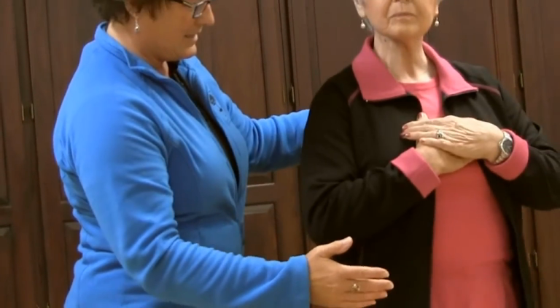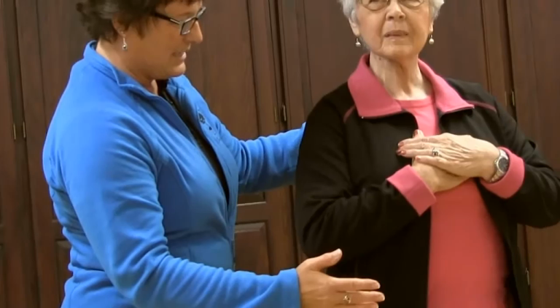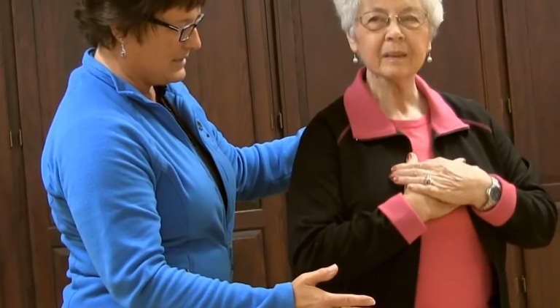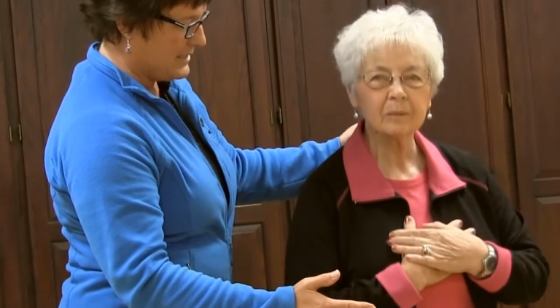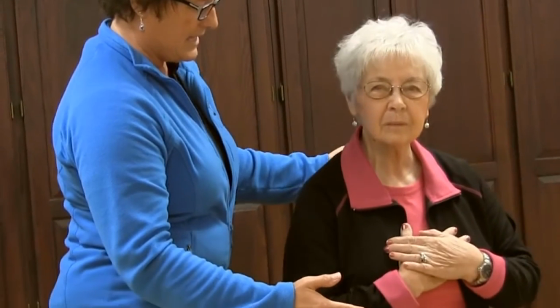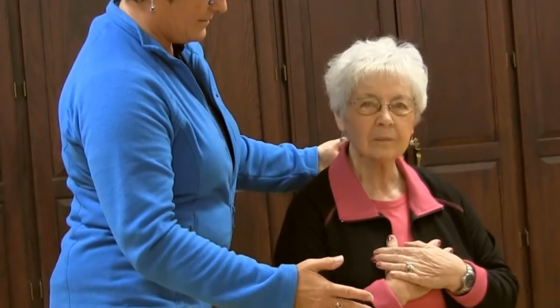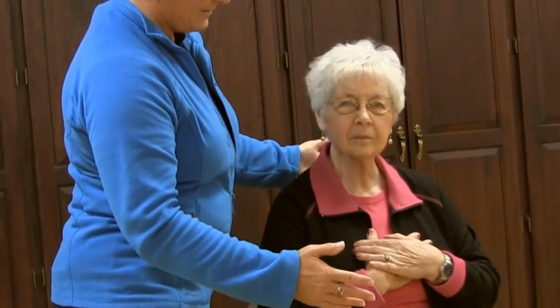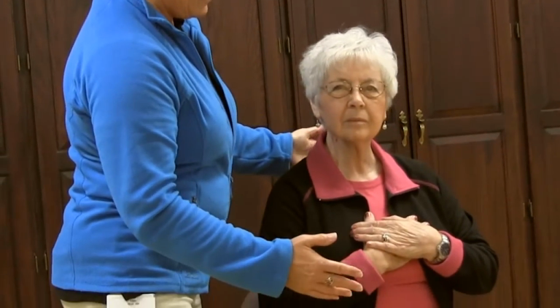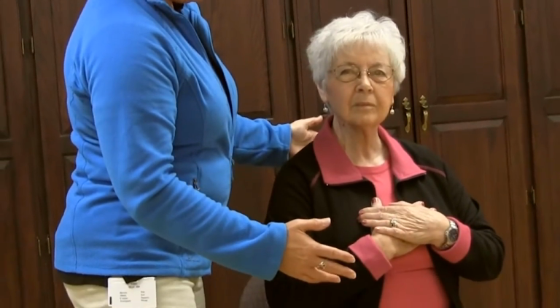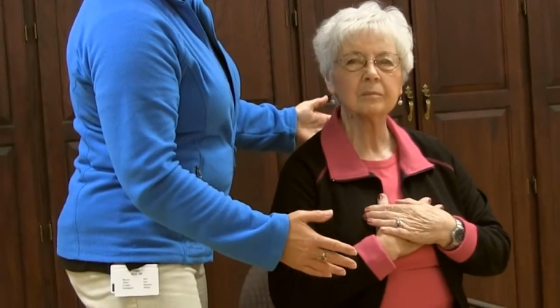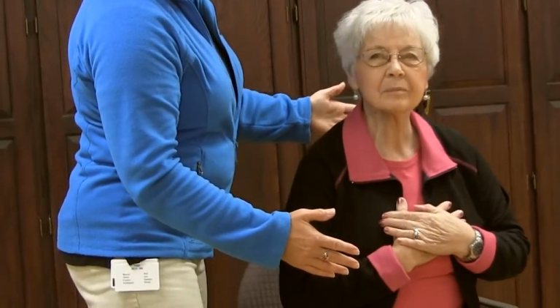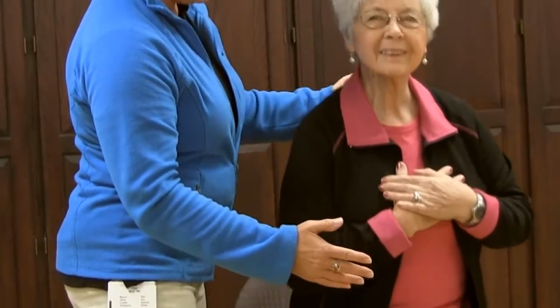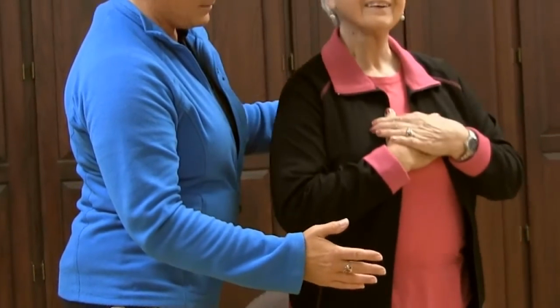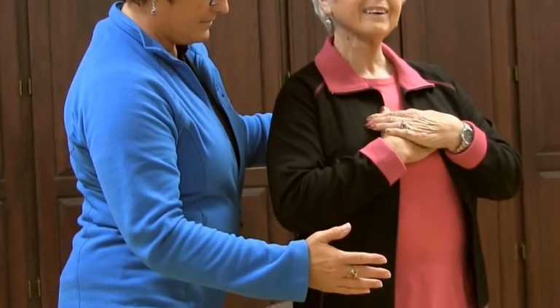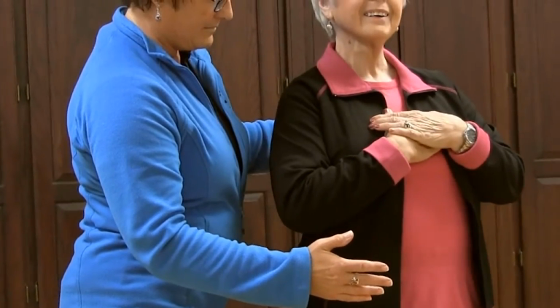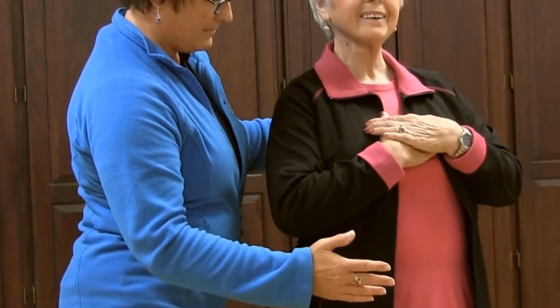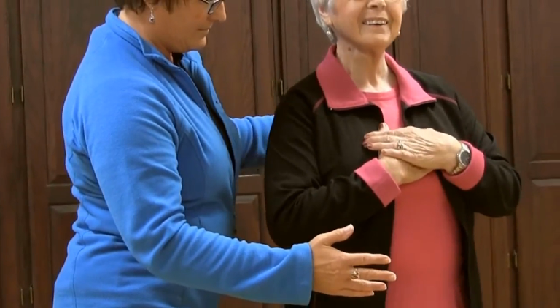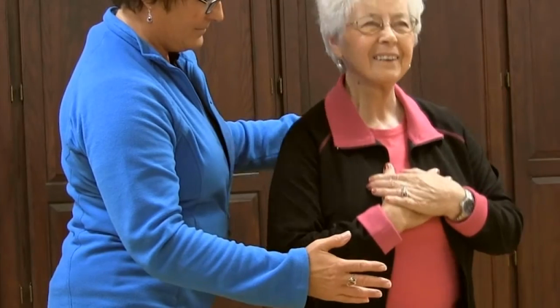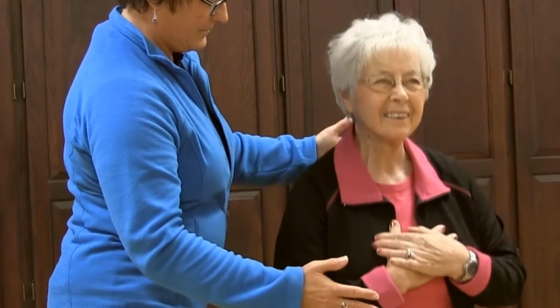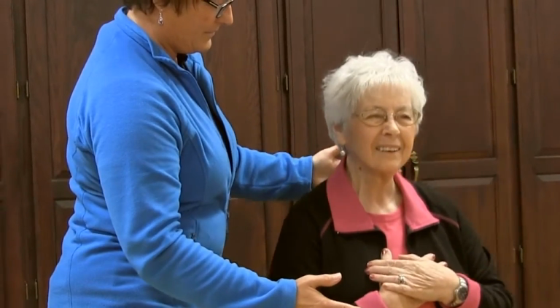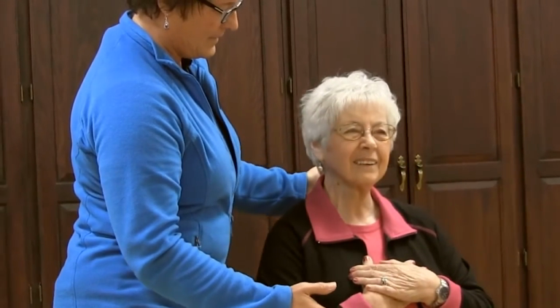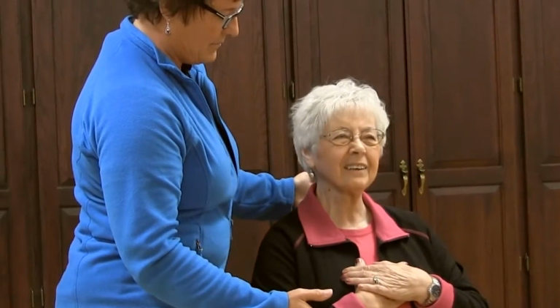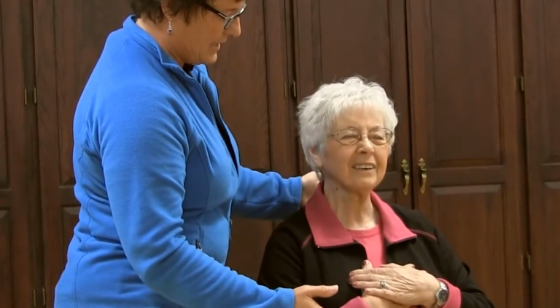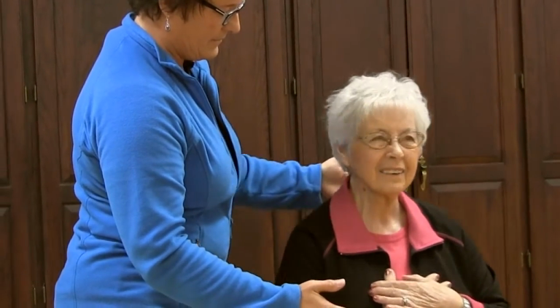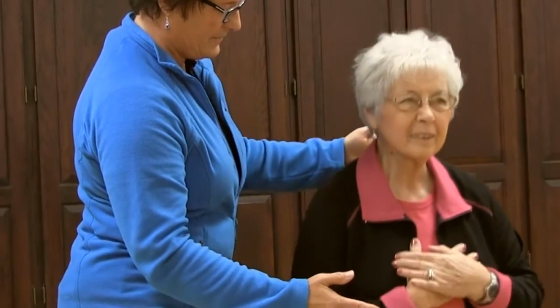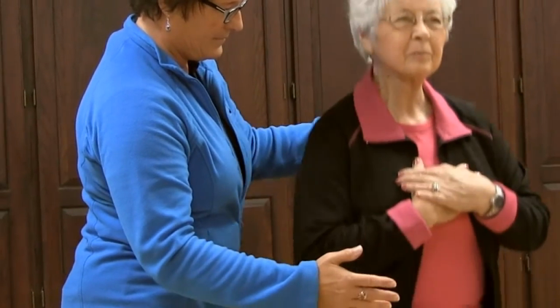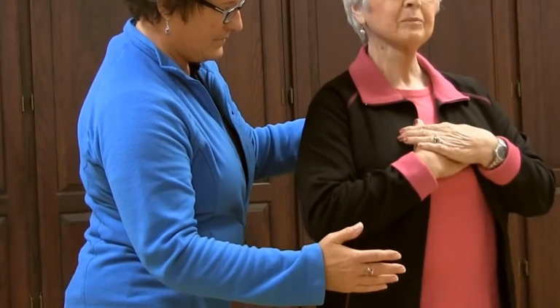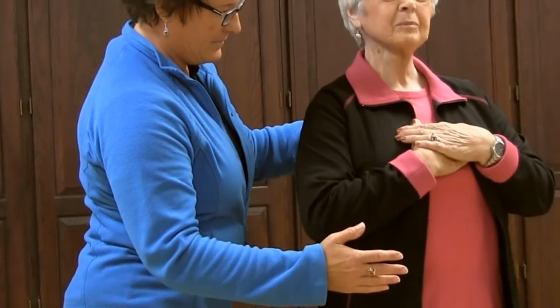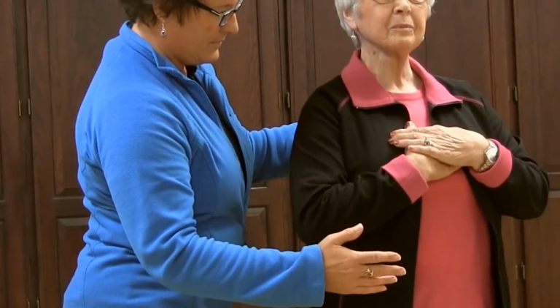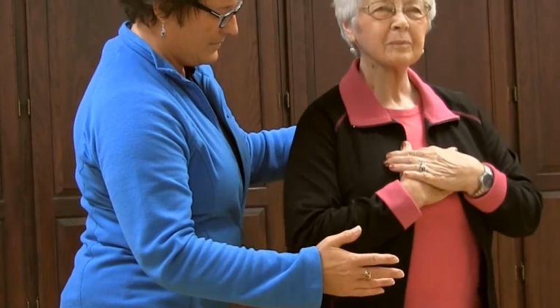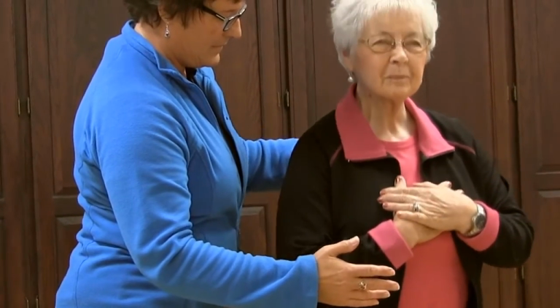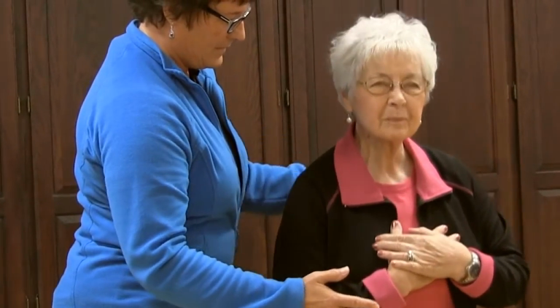We also observe if the client is rocking their feet forward and back to be able to stand. We observe them on the descent to be sure the legs are strong enough to prevent them from plopping into the chair.